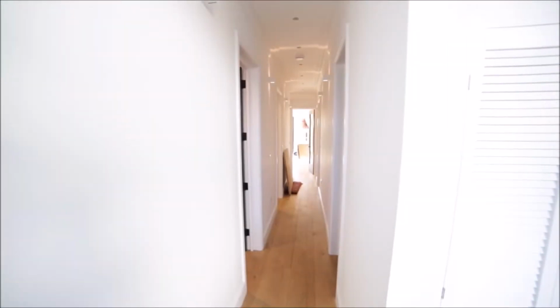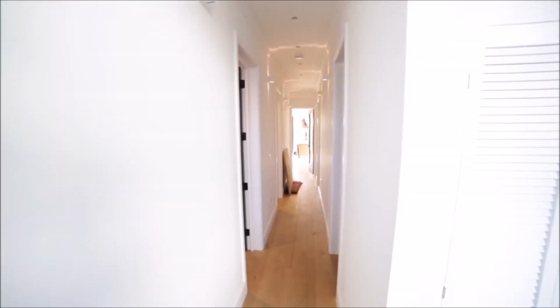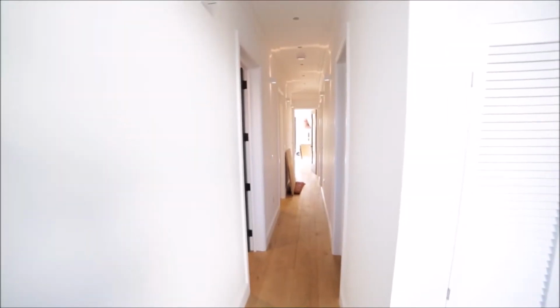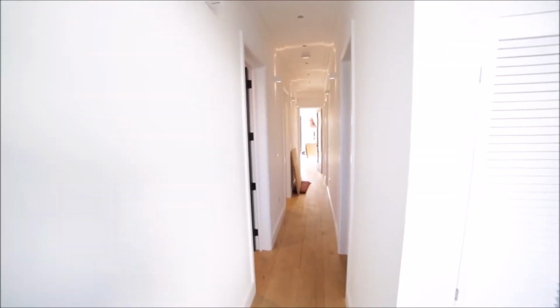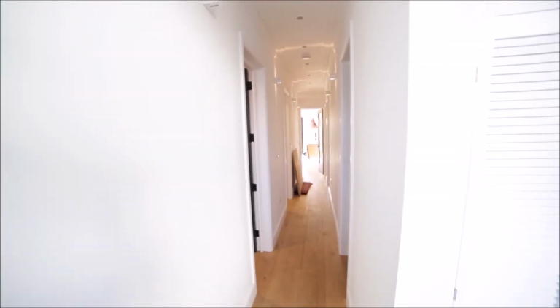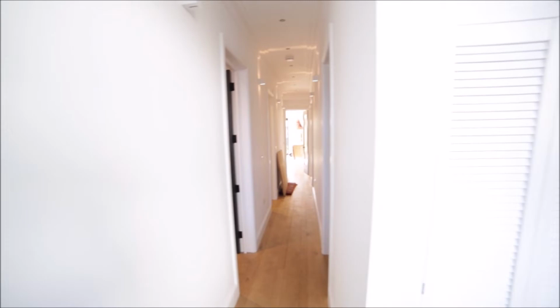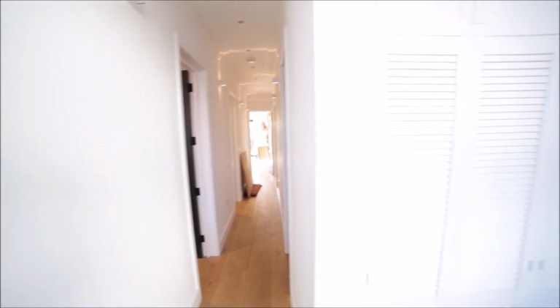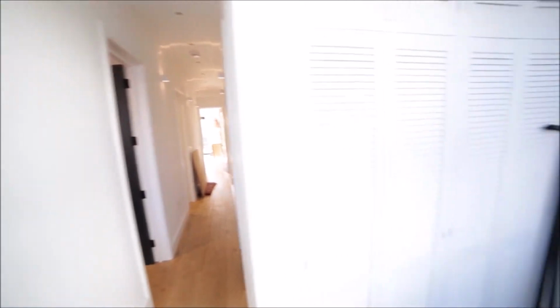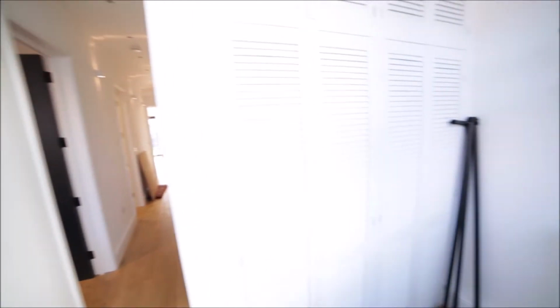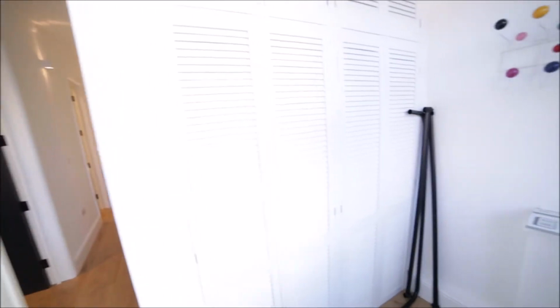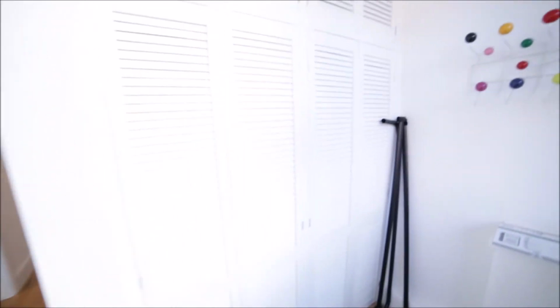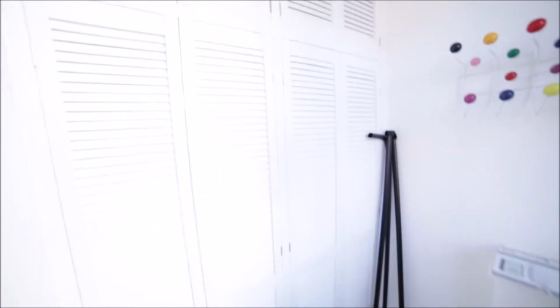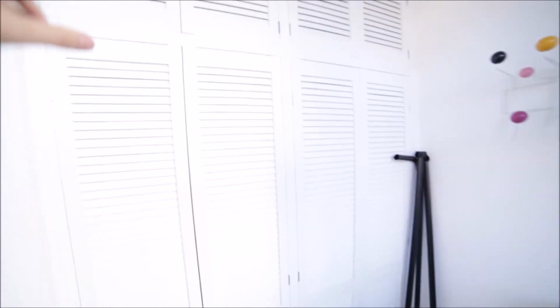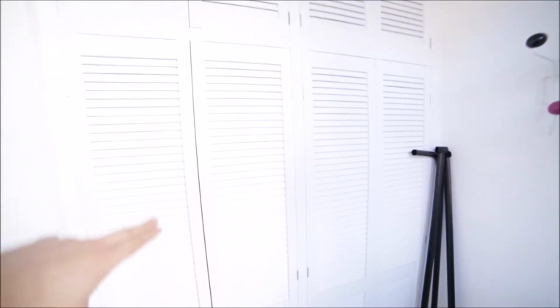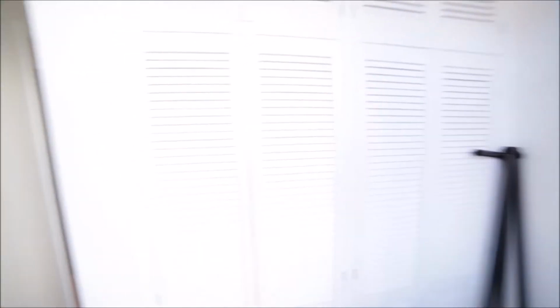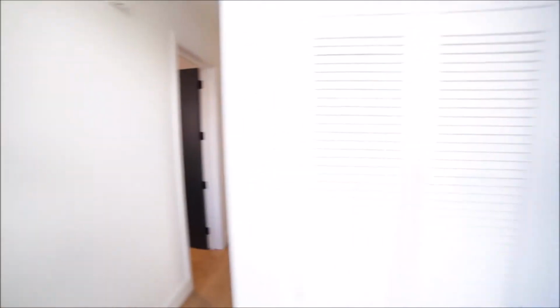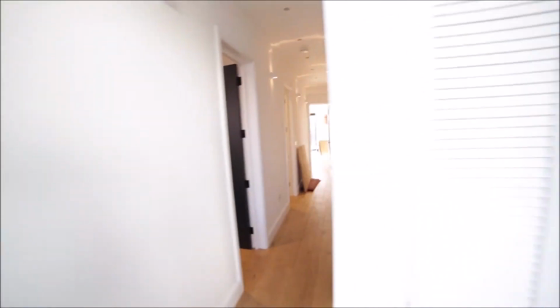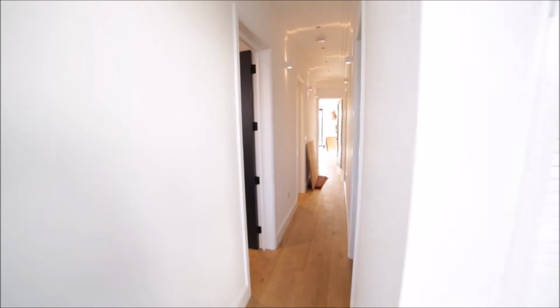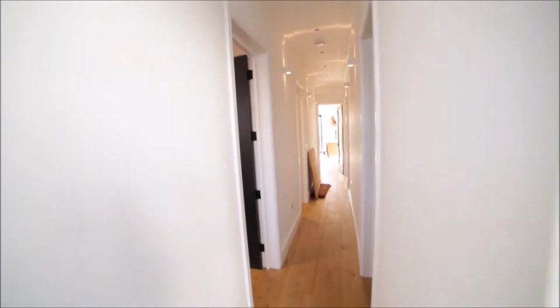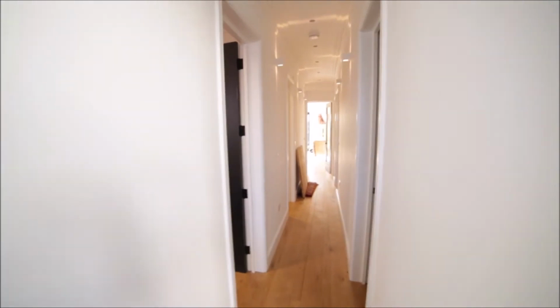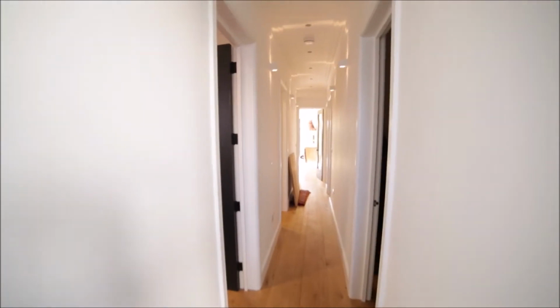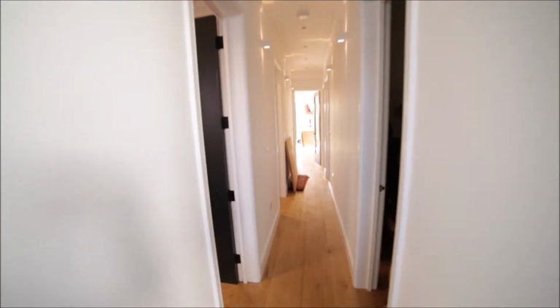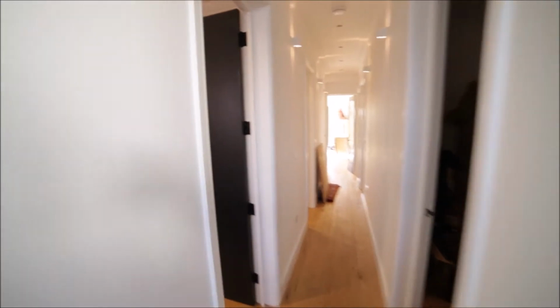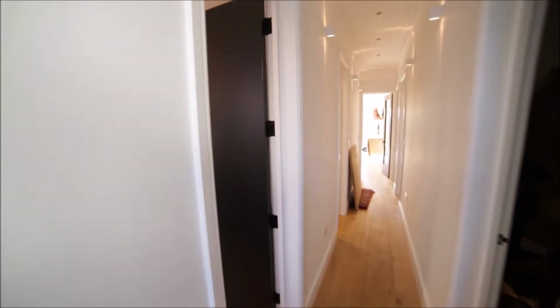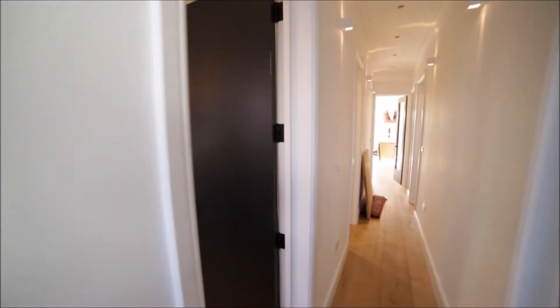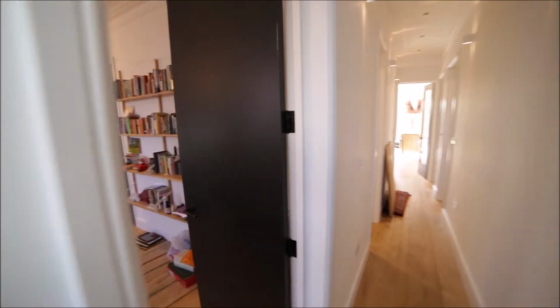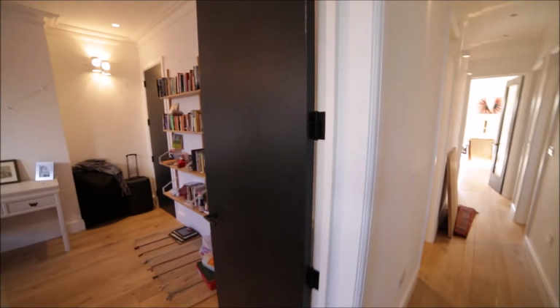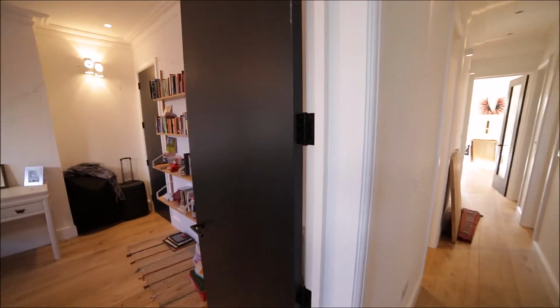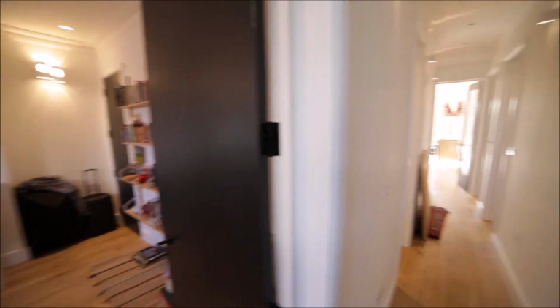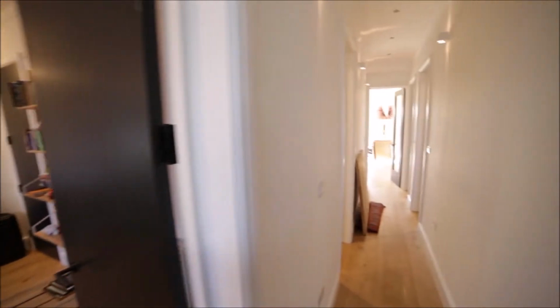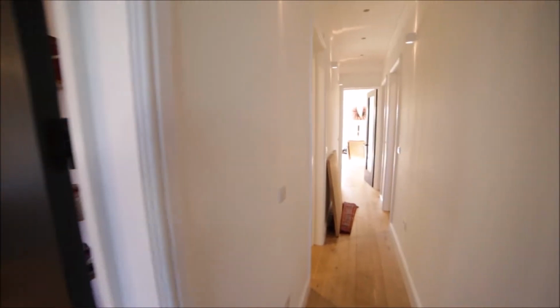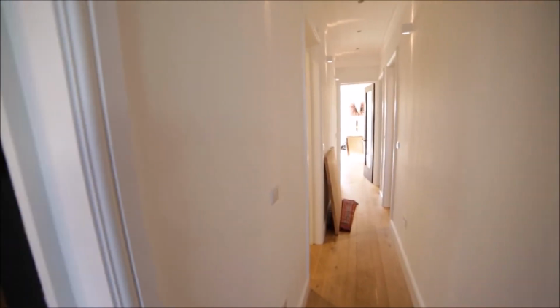I'm entering the property. In front of me we have a wardrobe, and then there's a long corridor leading to the rooms and the kitchen at the end.